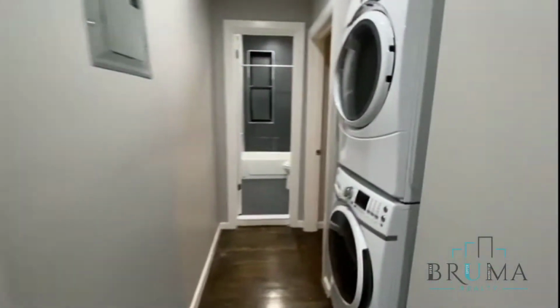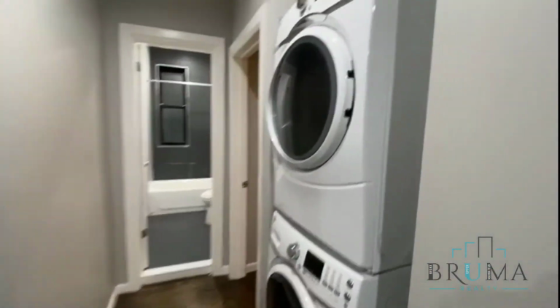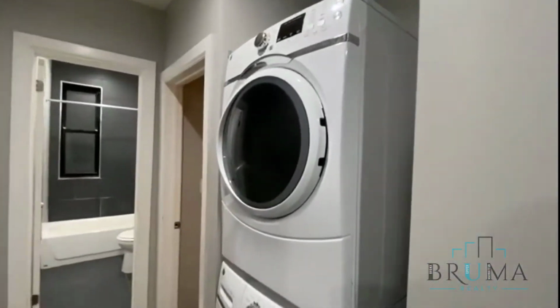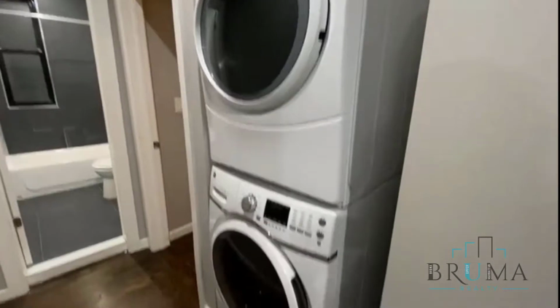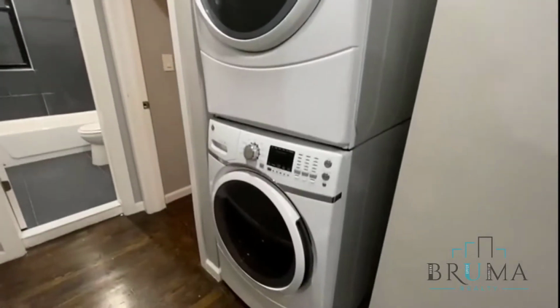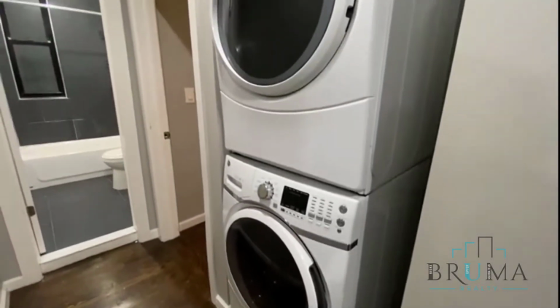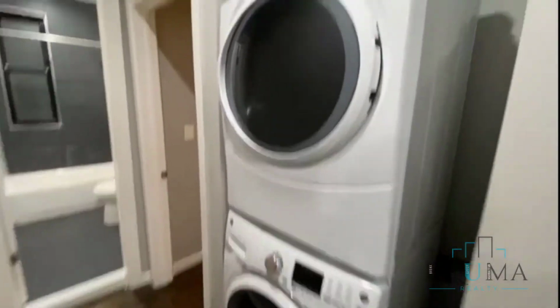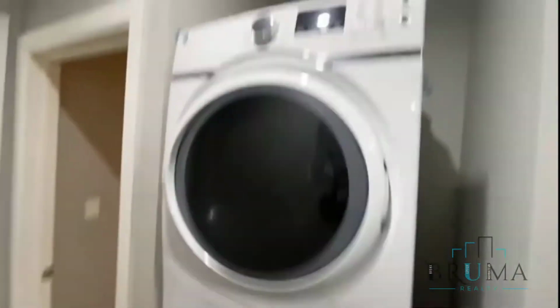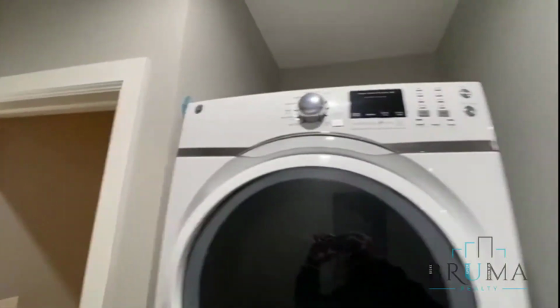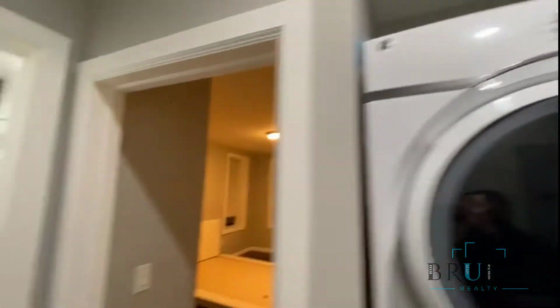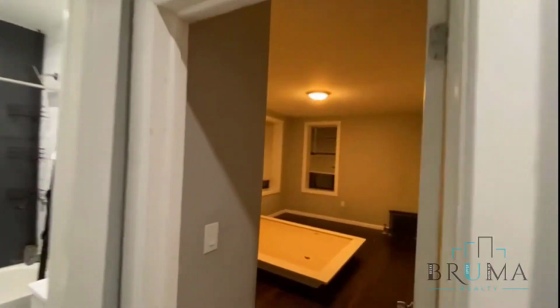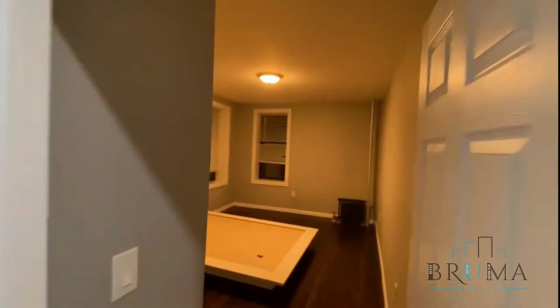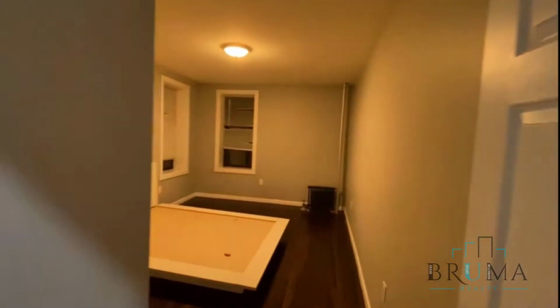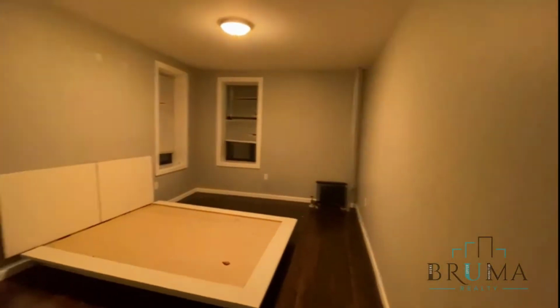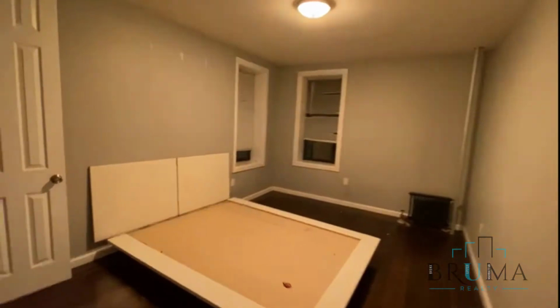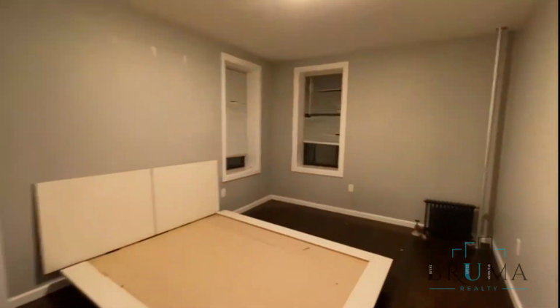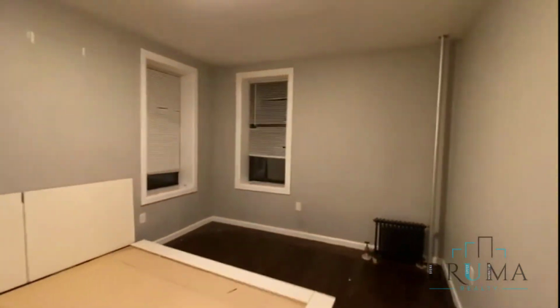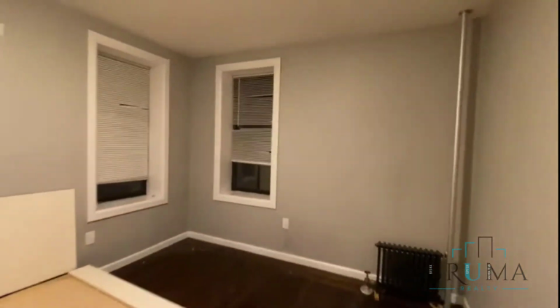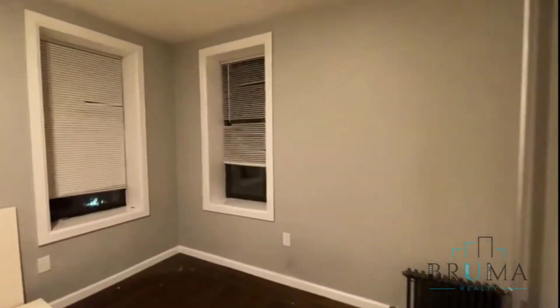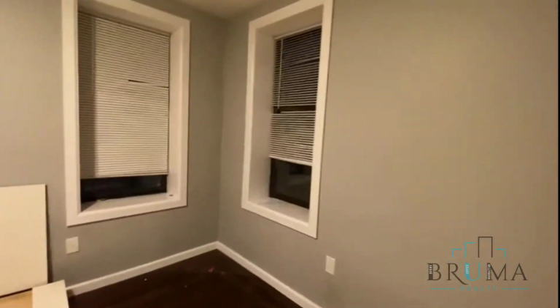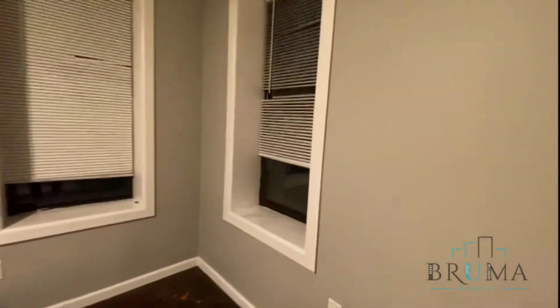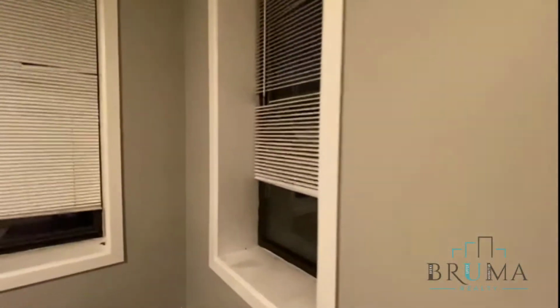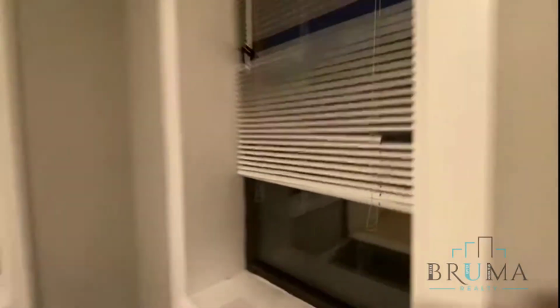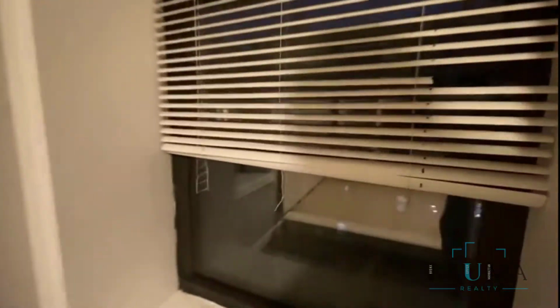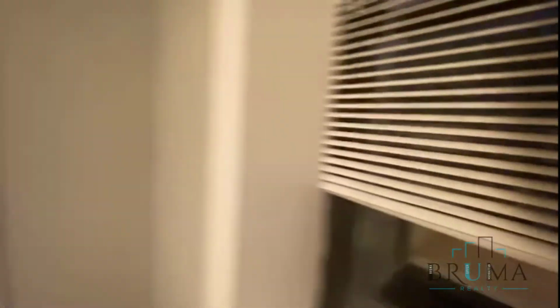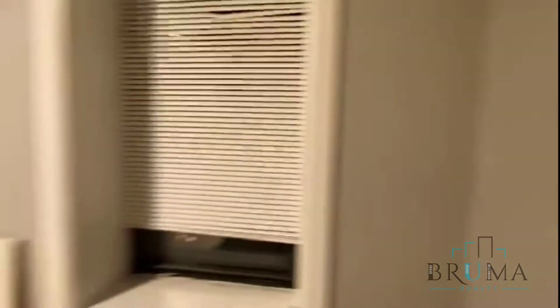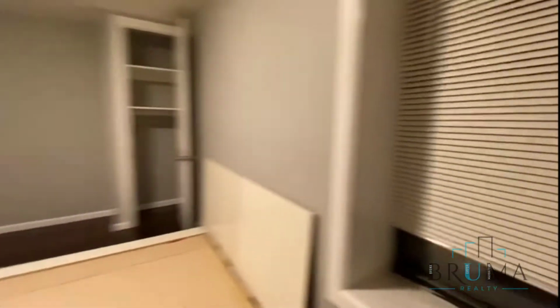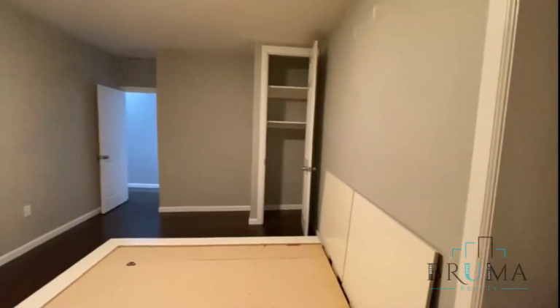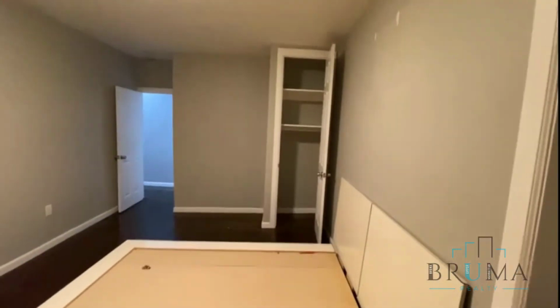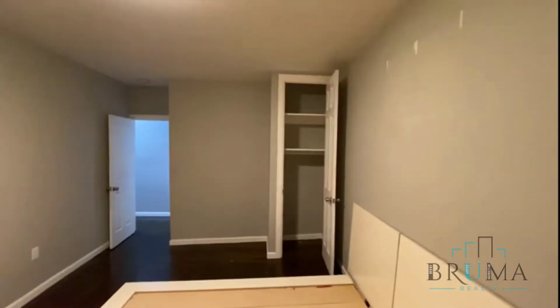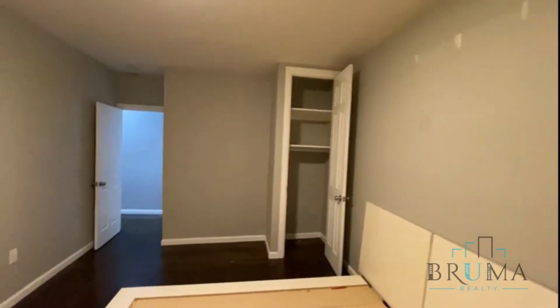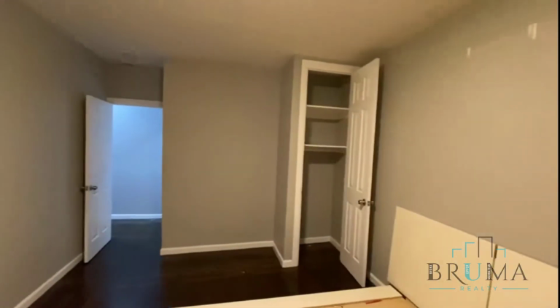Further down, here's your washer-dryer. And this is the second bedroom with corner windows. You get great light here during the day, and there's a nice big closet as well.